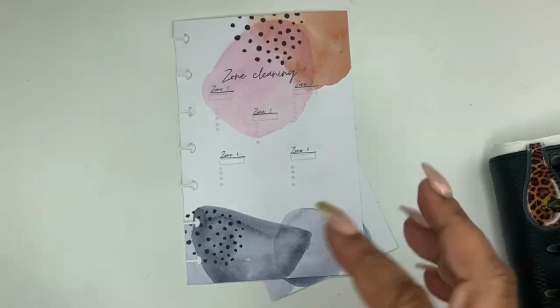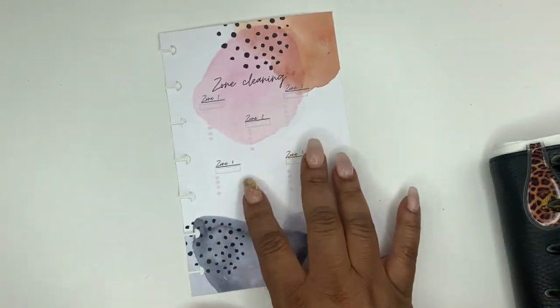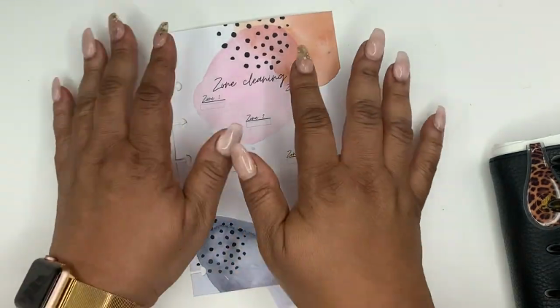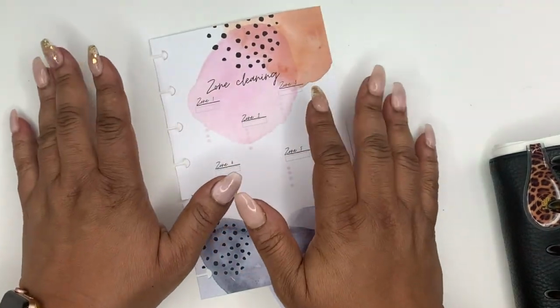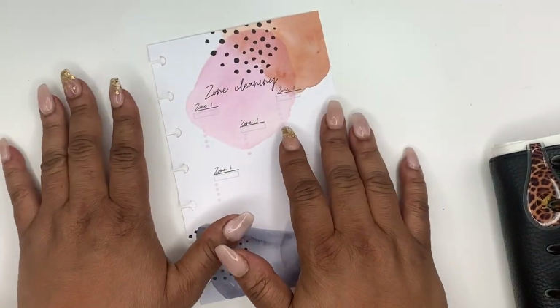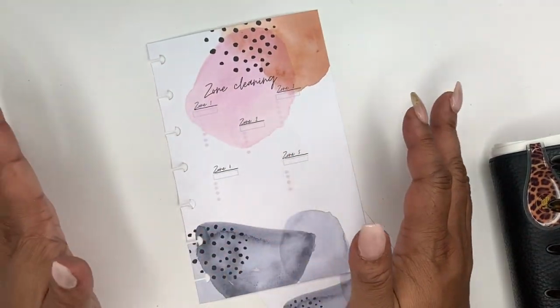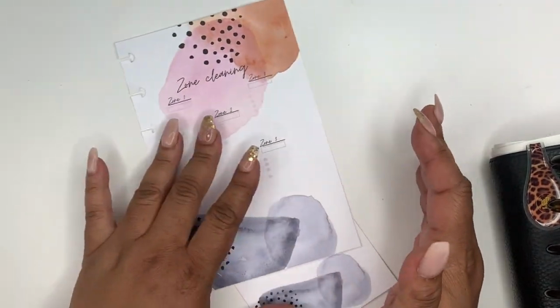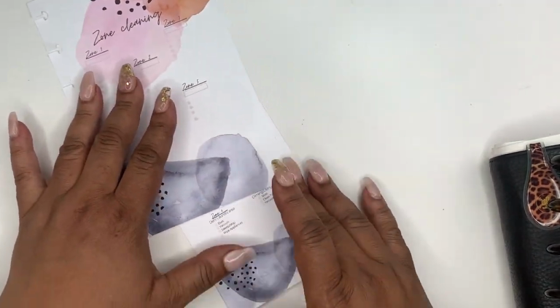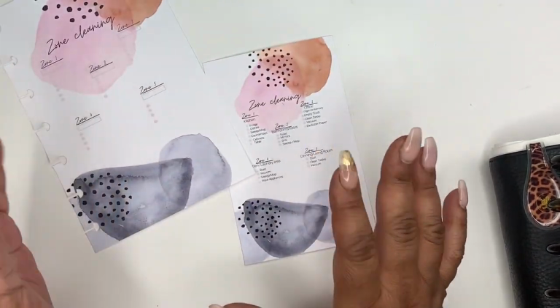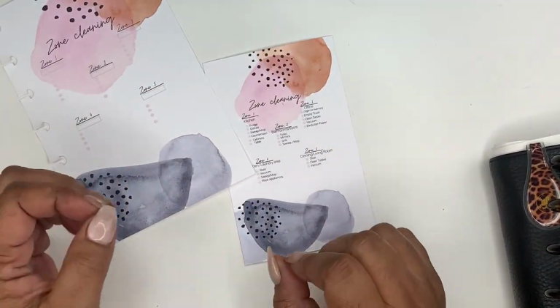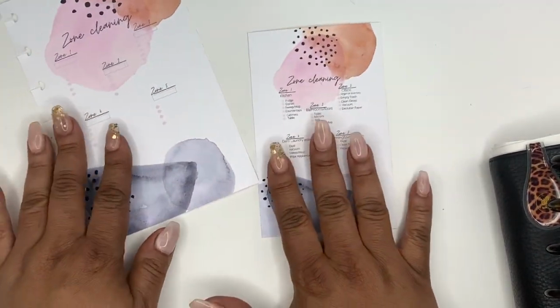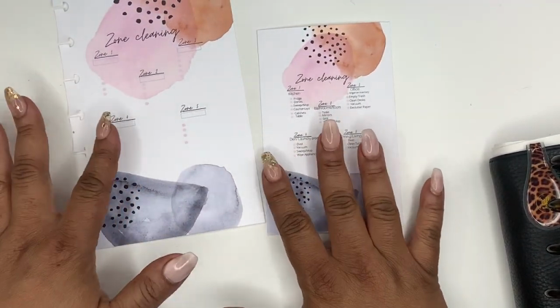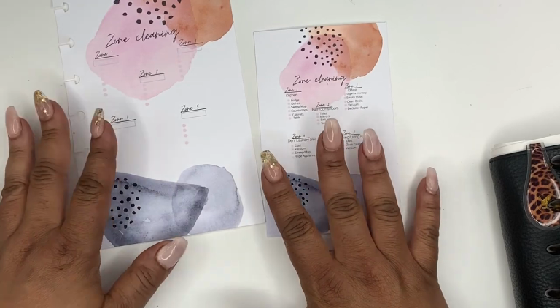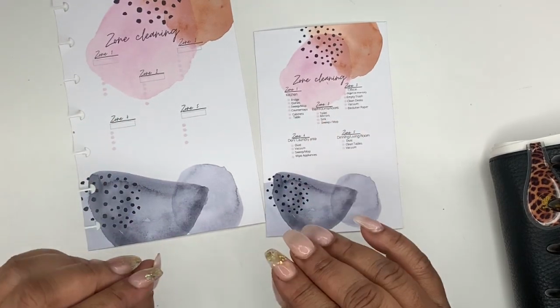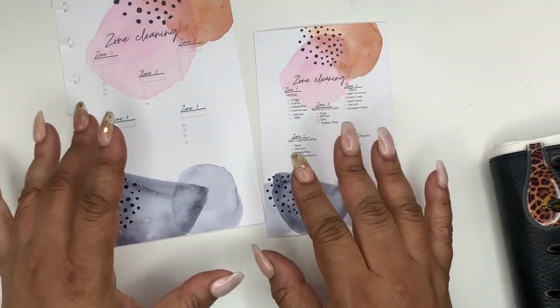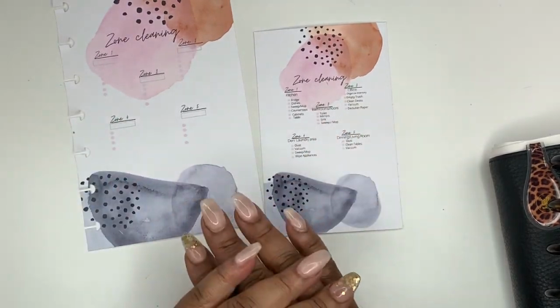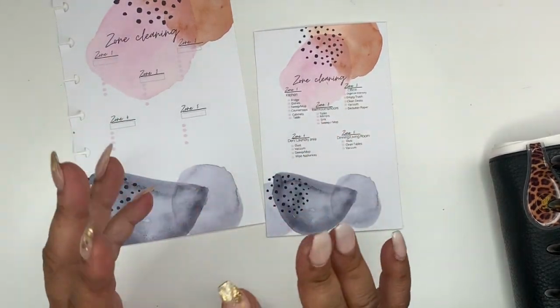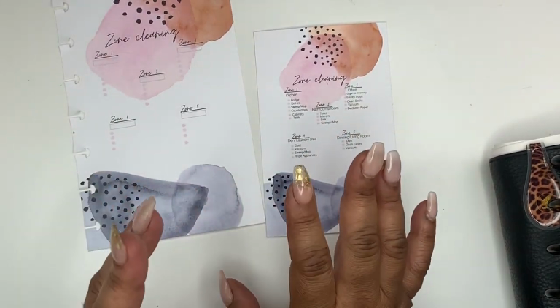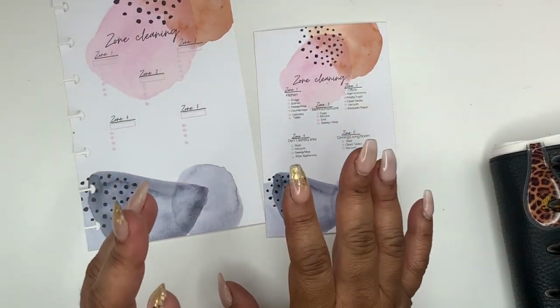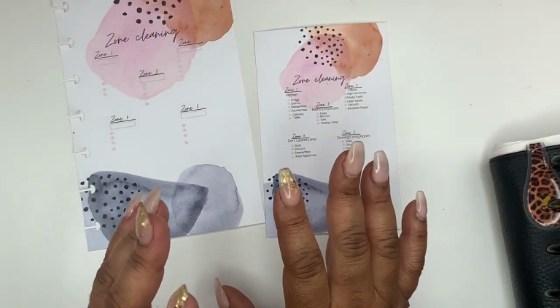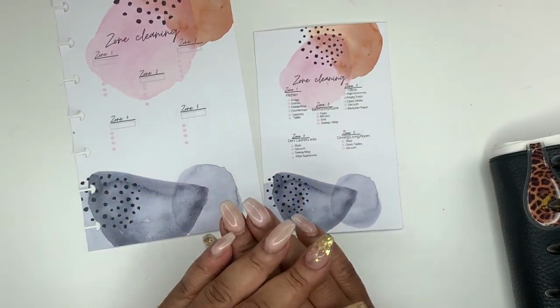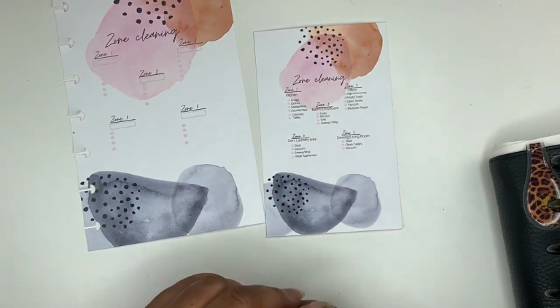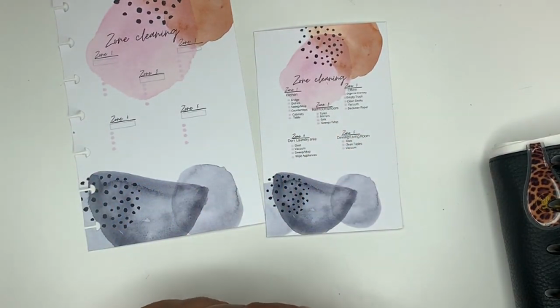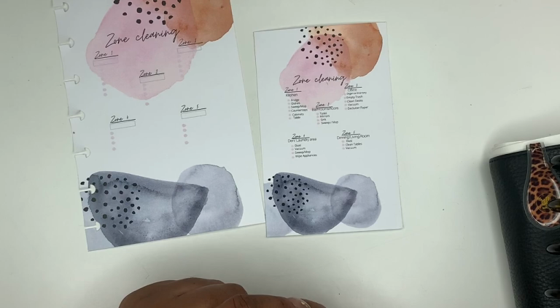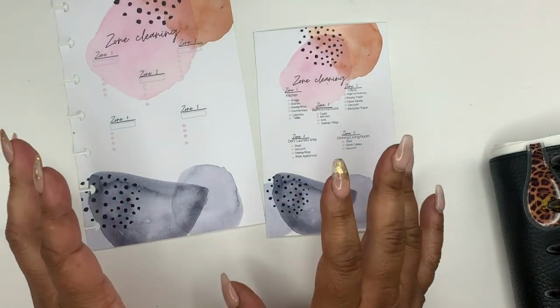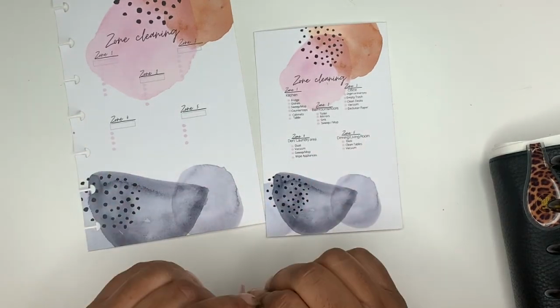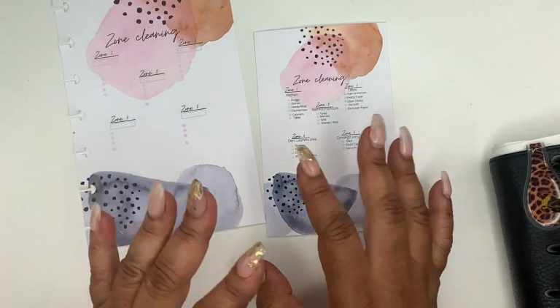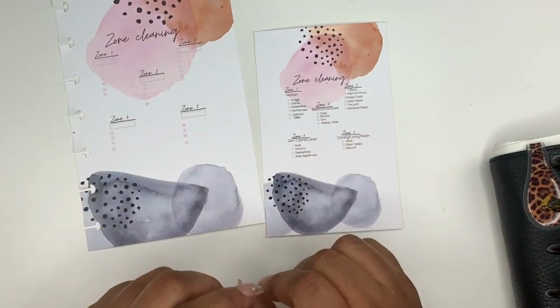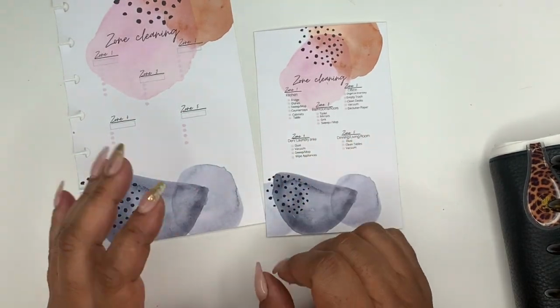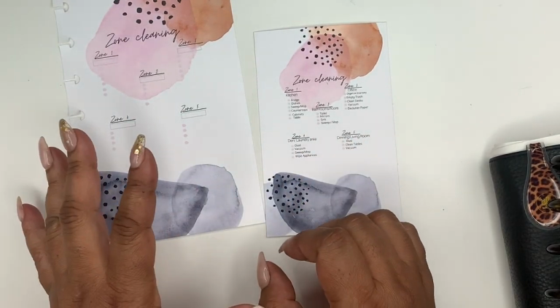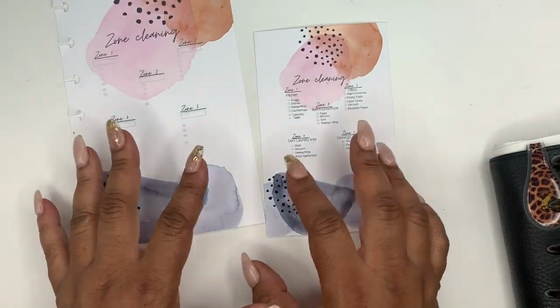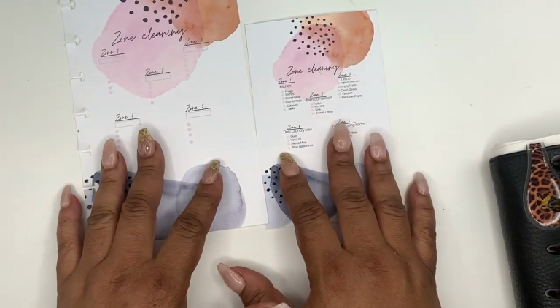Hey friends, welcome to Norris Cove. I'm Yoshida and today we're going to talk about zone cleaning. My good friend Anika asked me to go into a little more detail about zone cleaning.